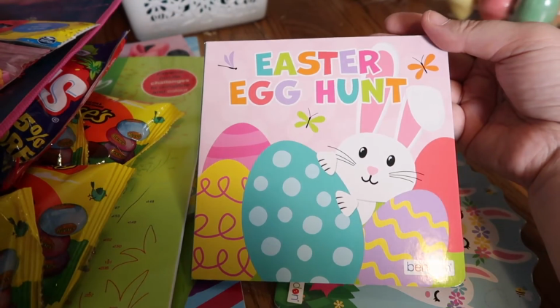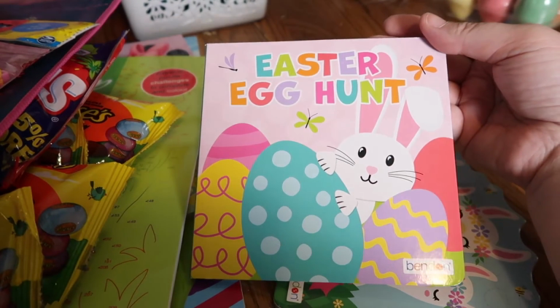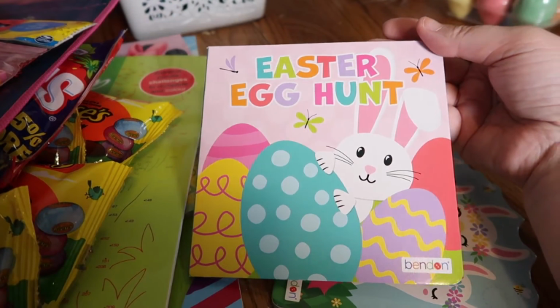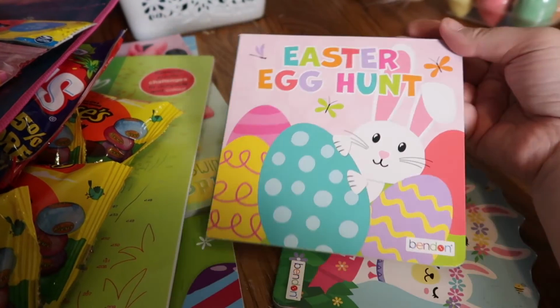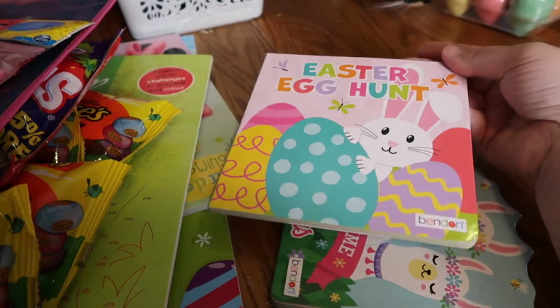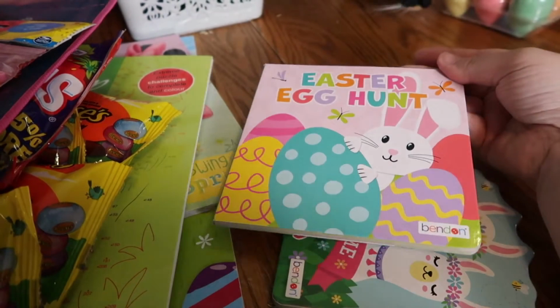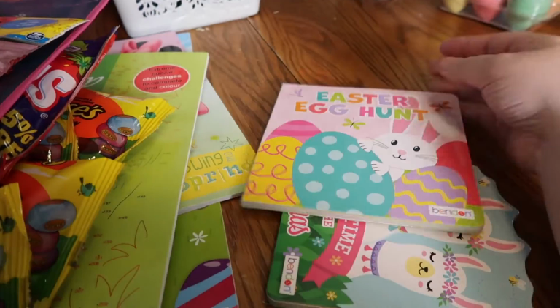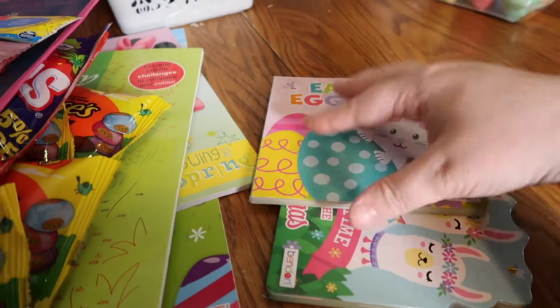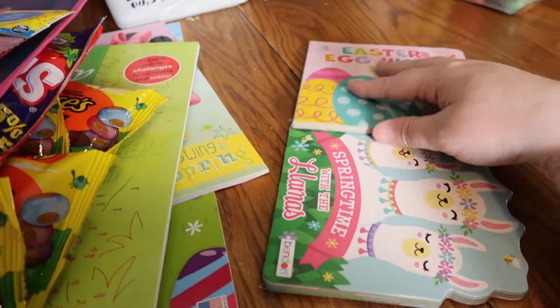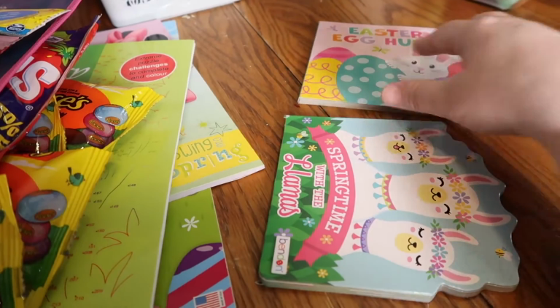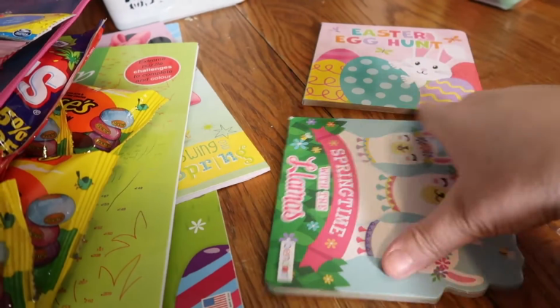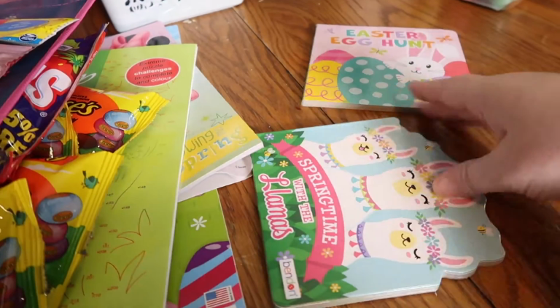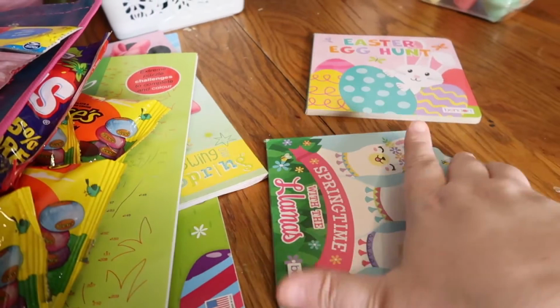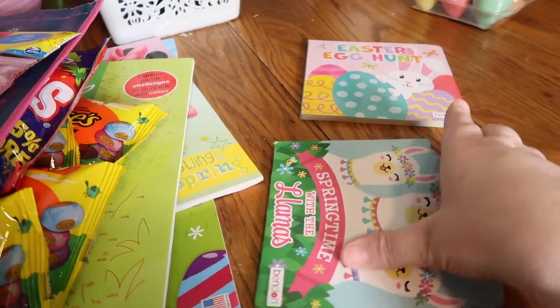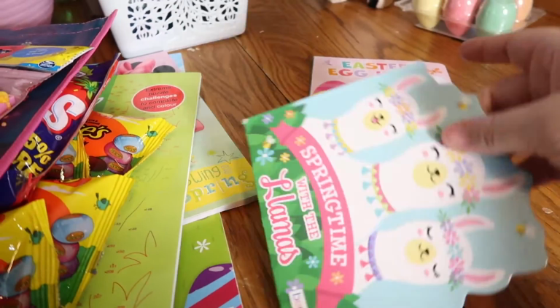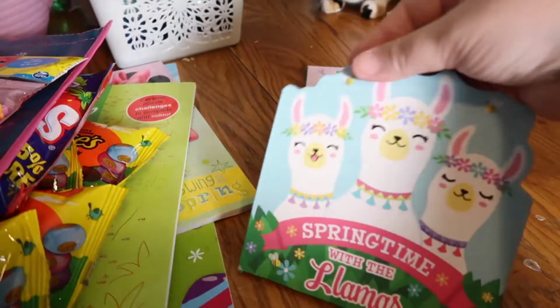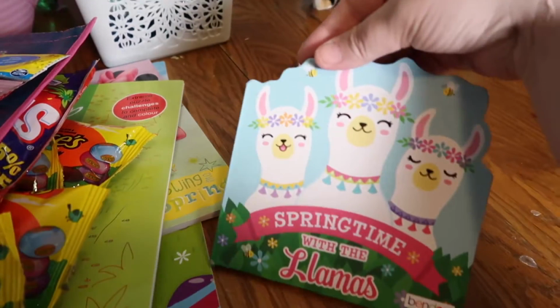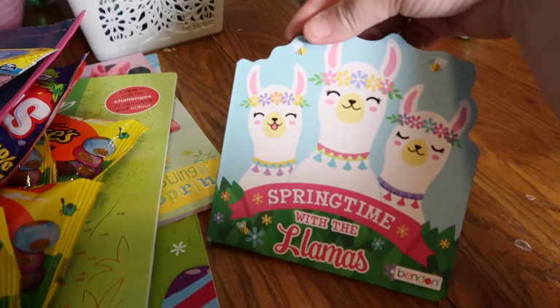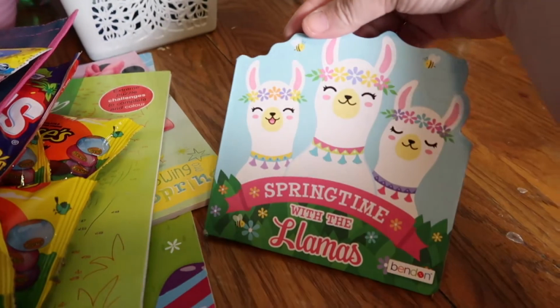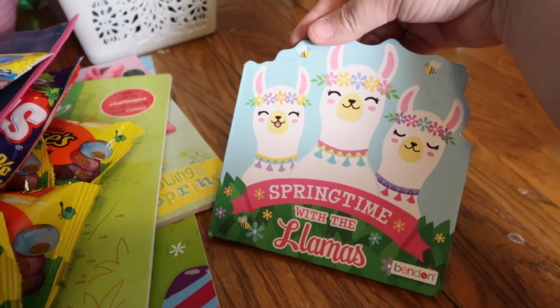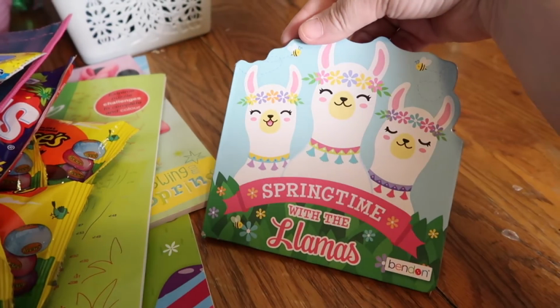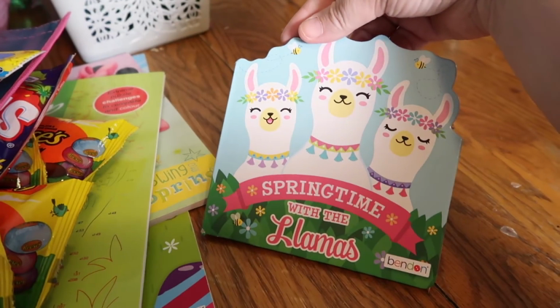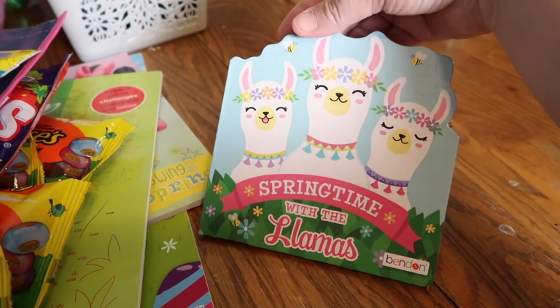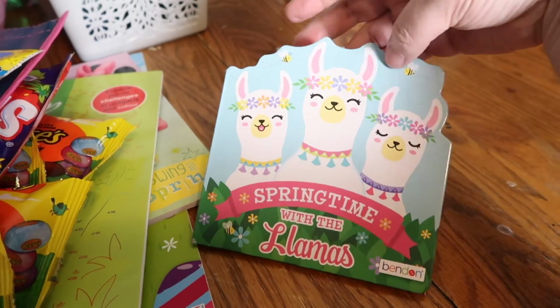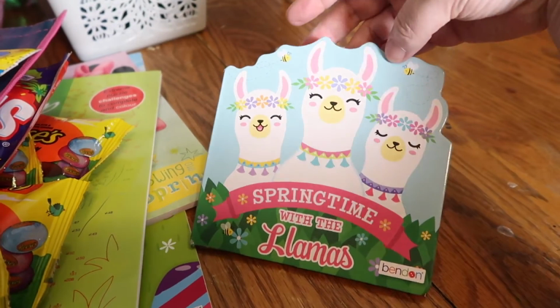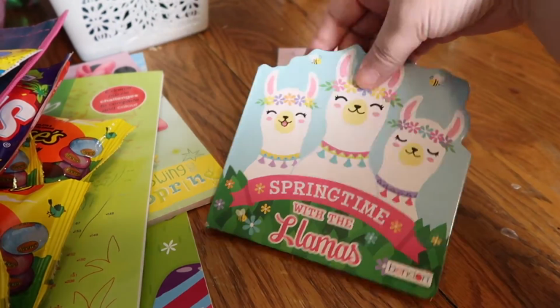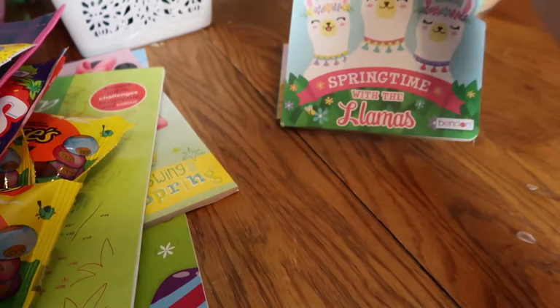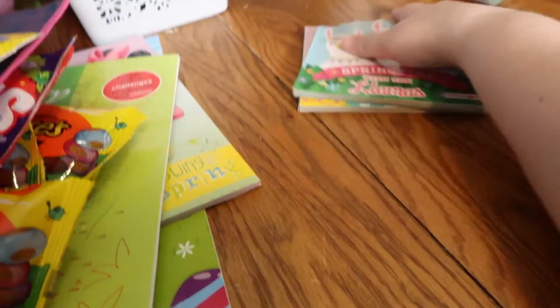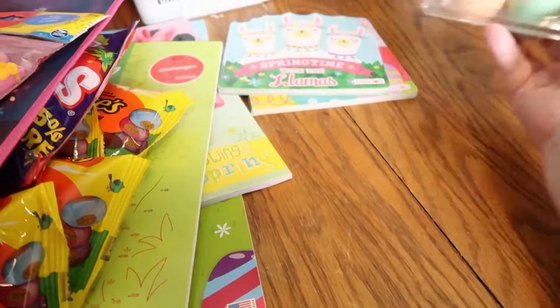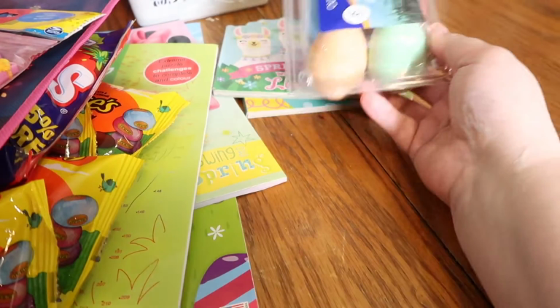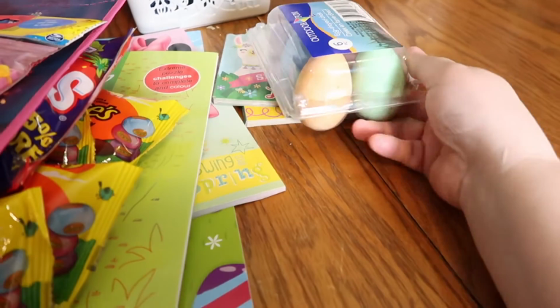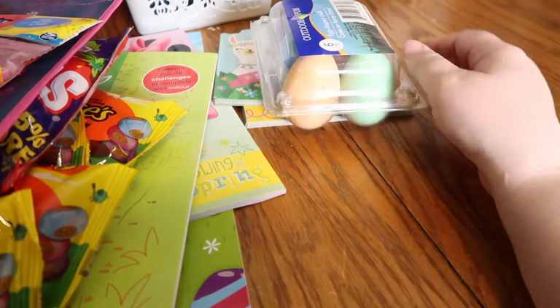I got her two Easter books — an Easter egg hunt book with the bunny, and then this little Springtime with Llamas book.